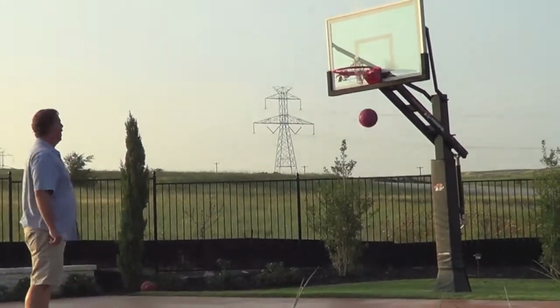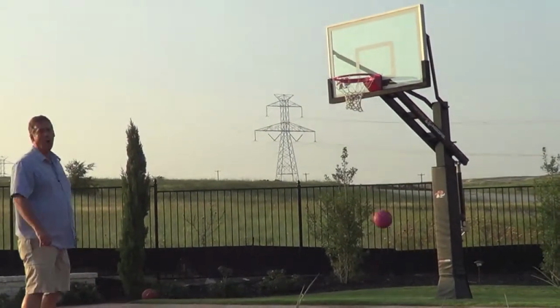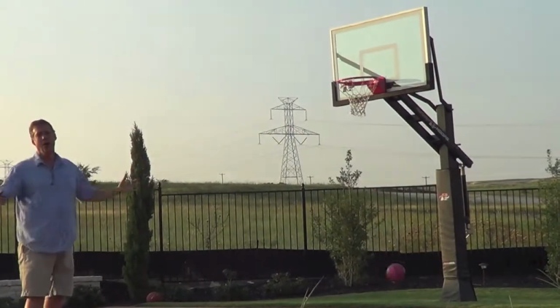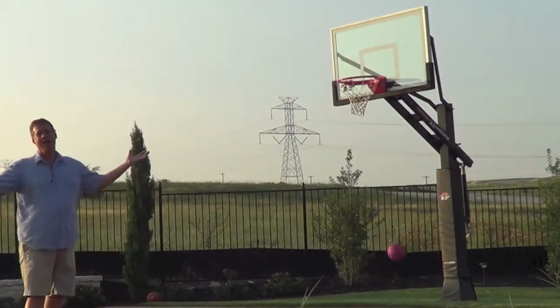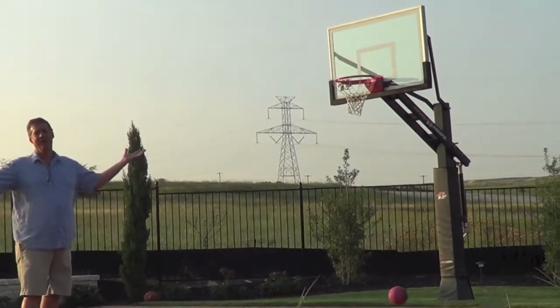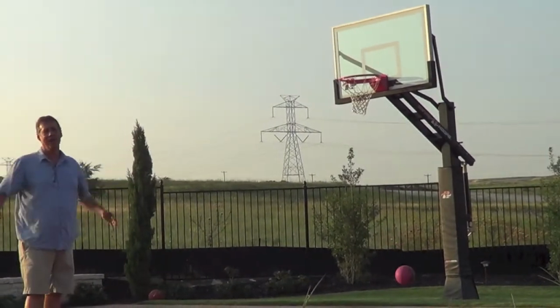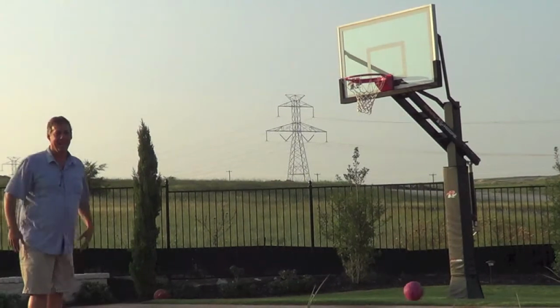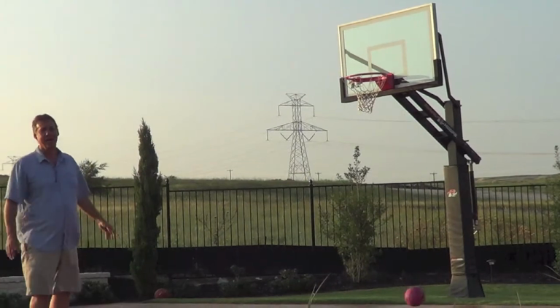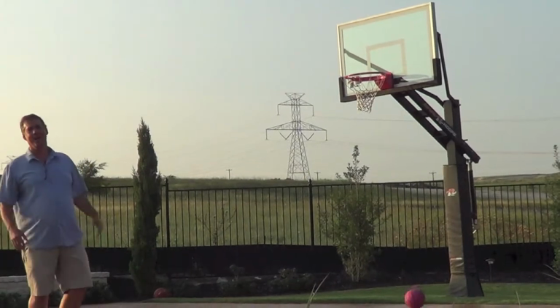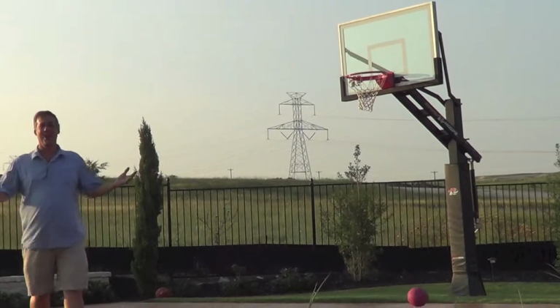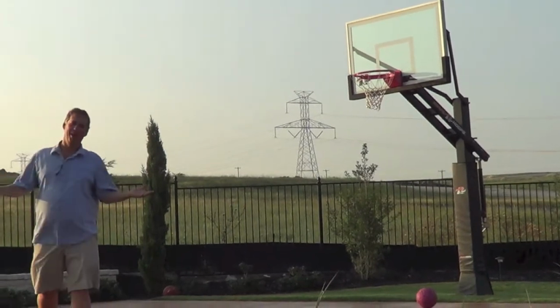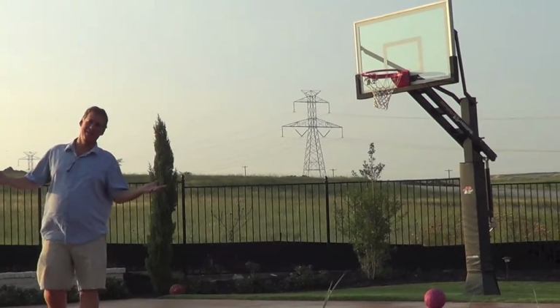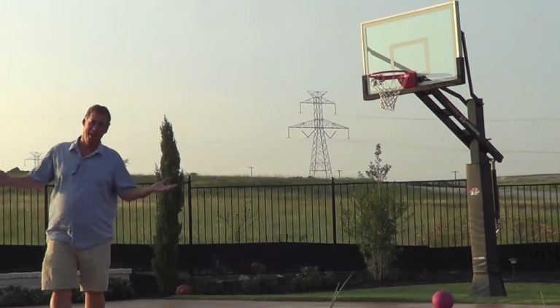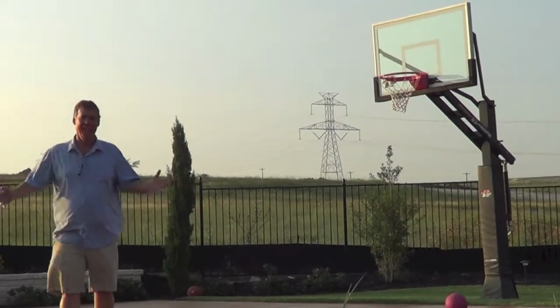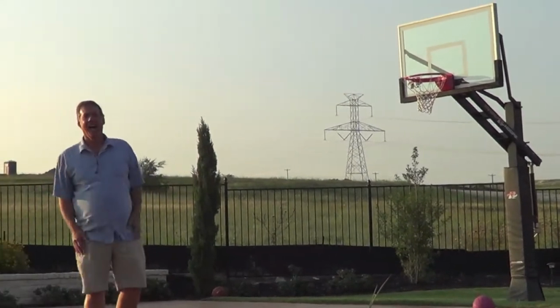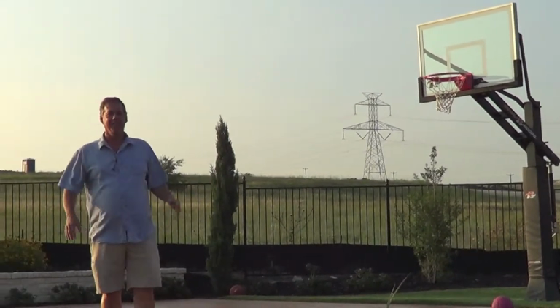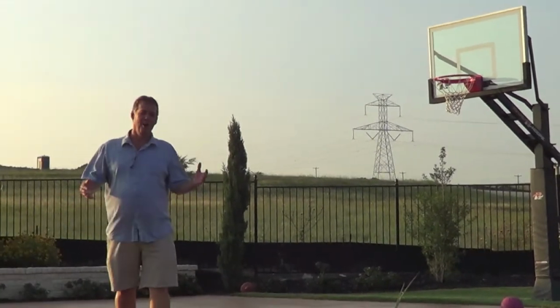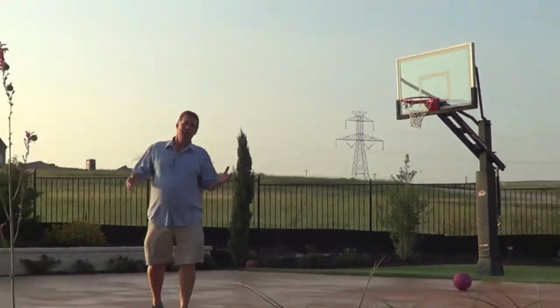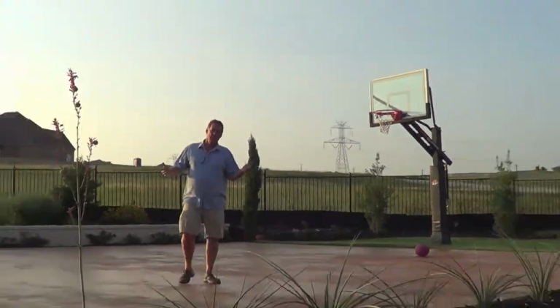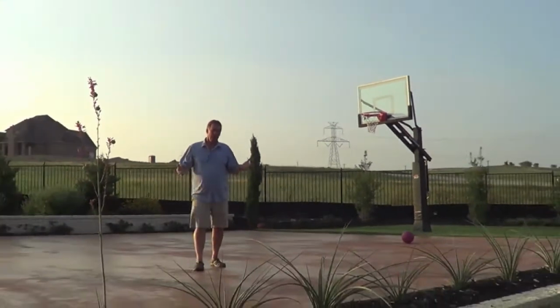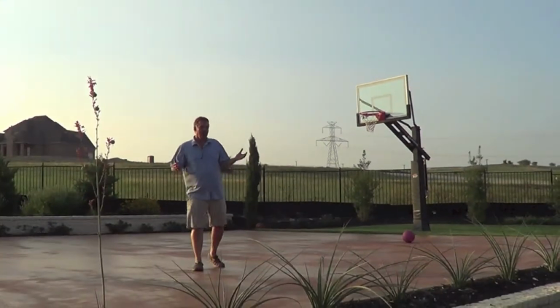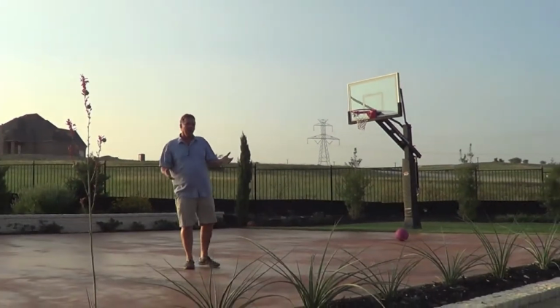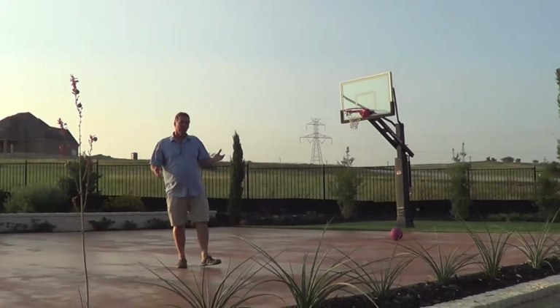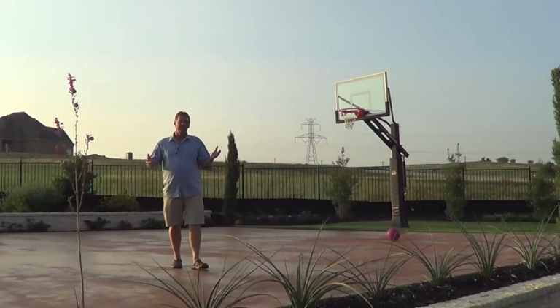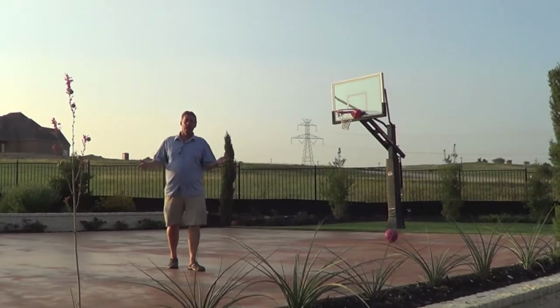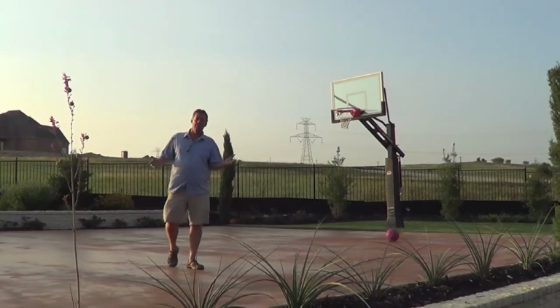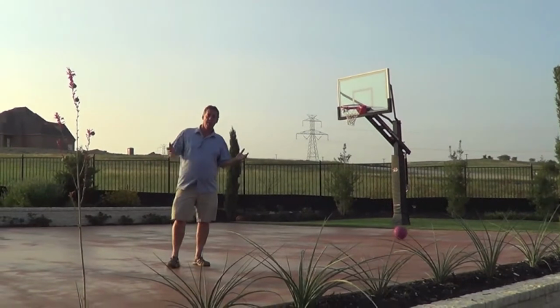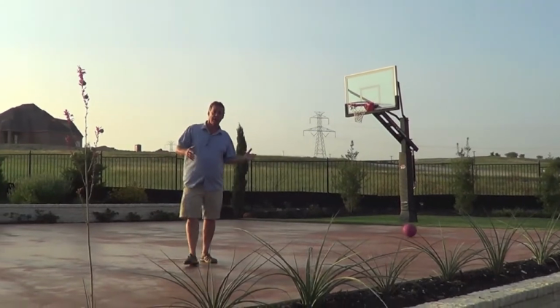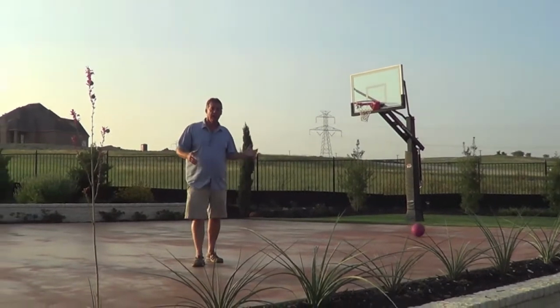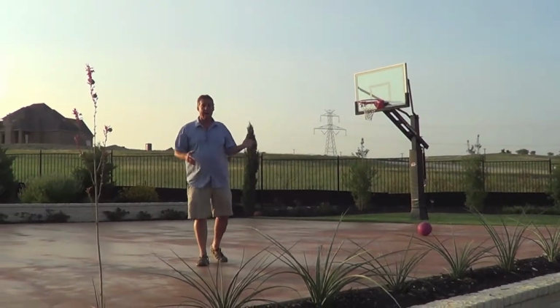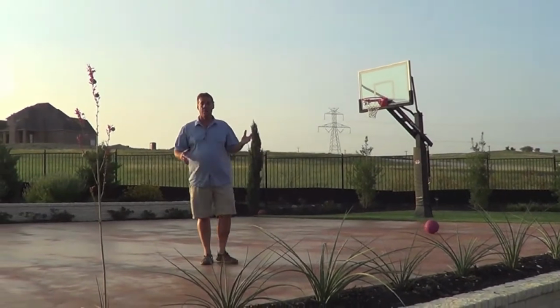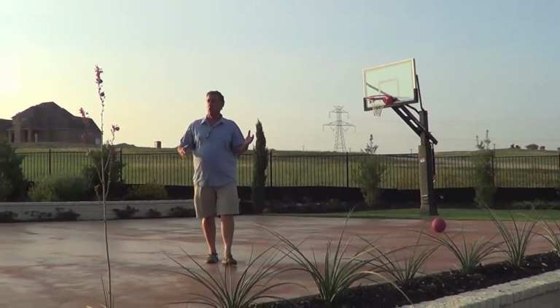I mean, what a great place to play. On a hillside, it is possible to build things like basketball courts.